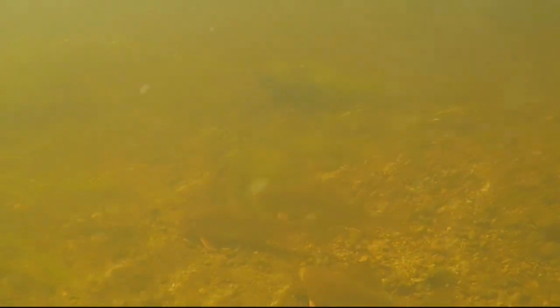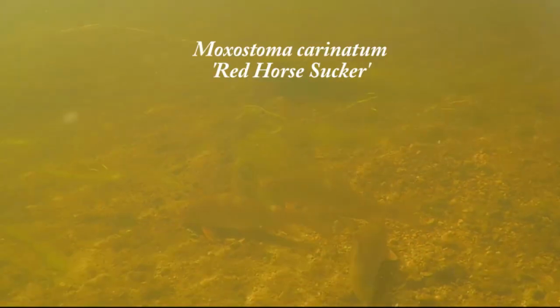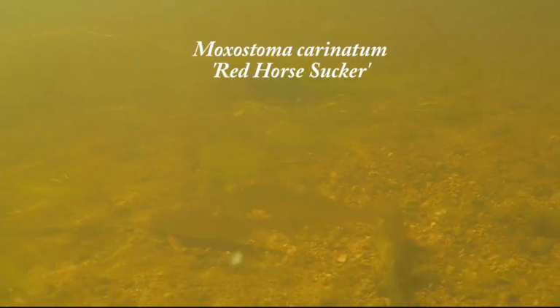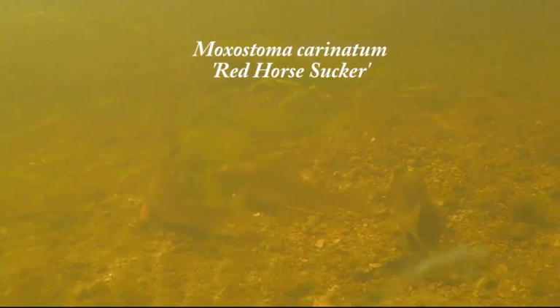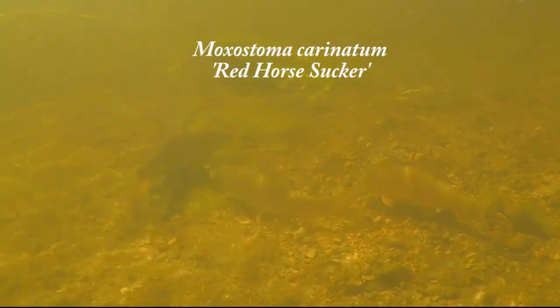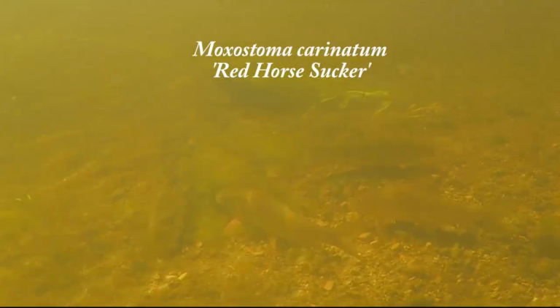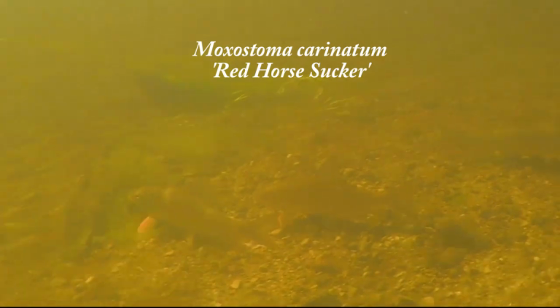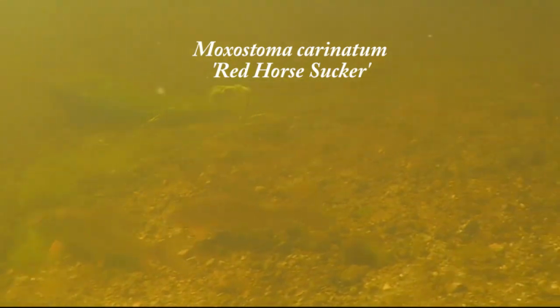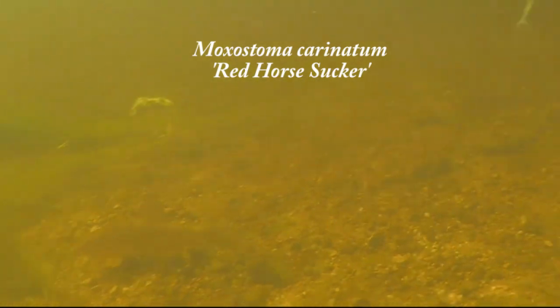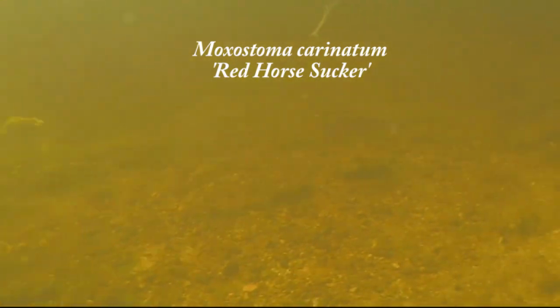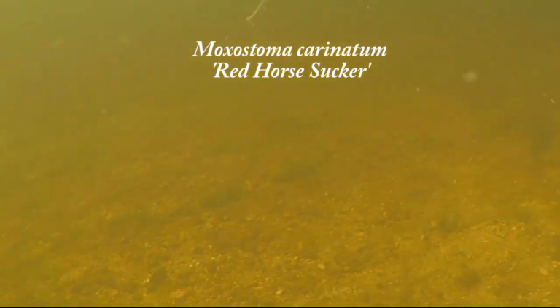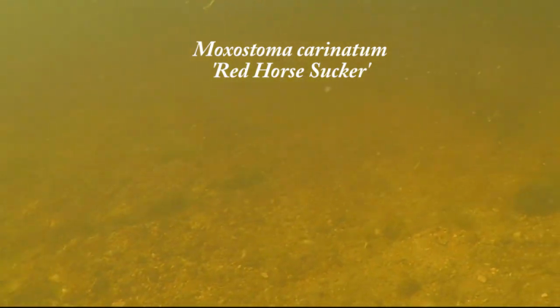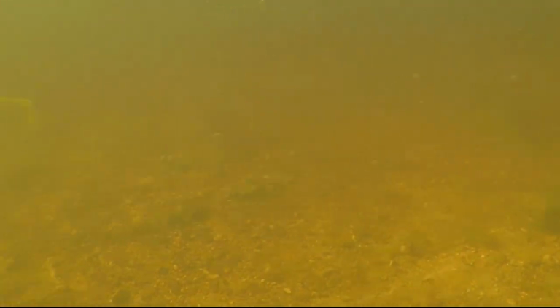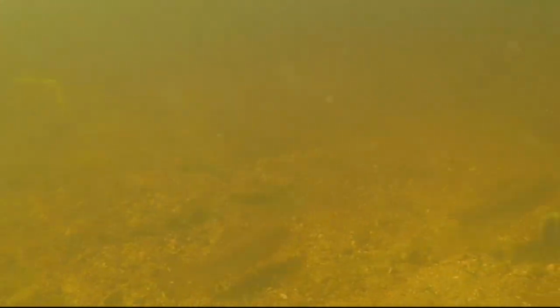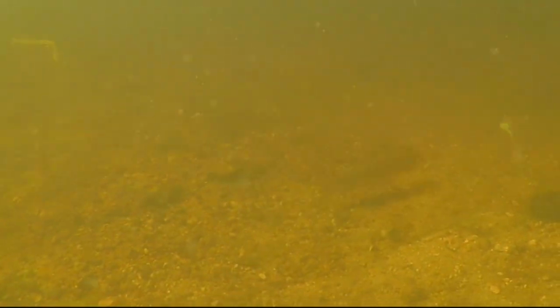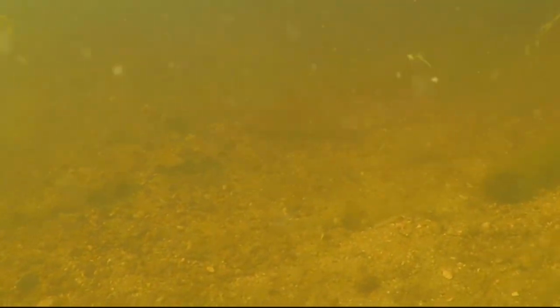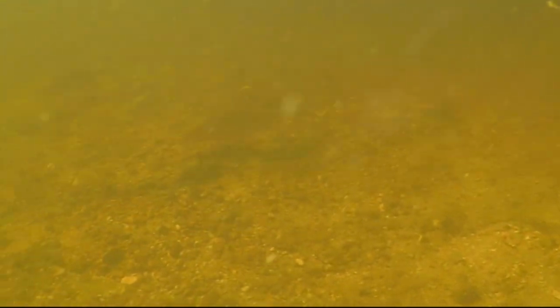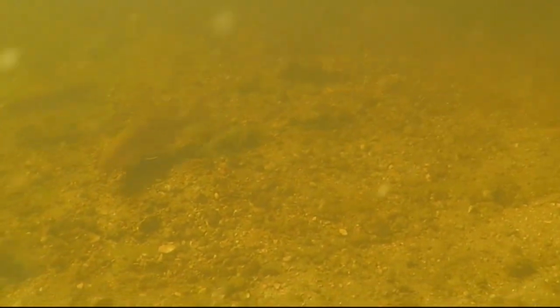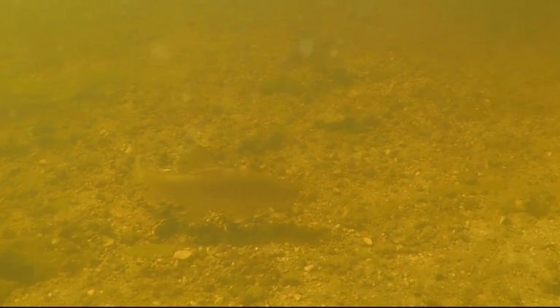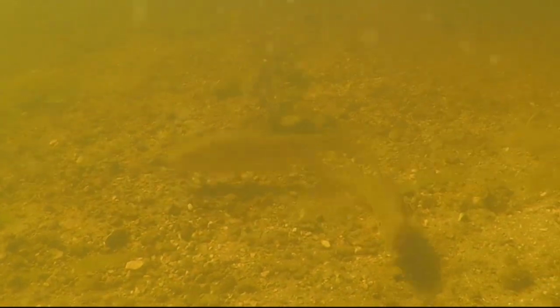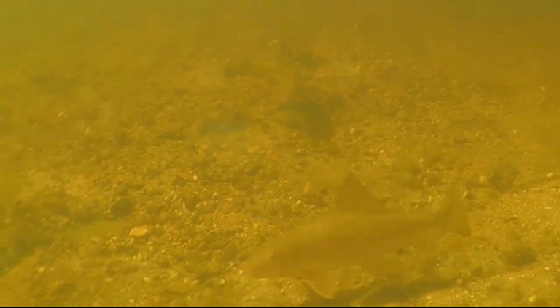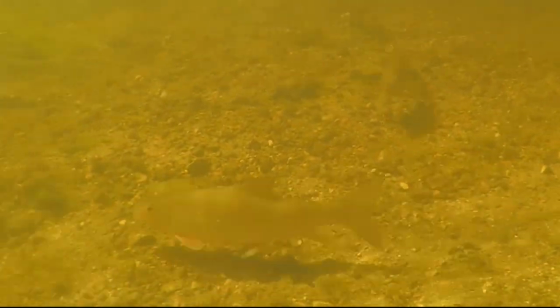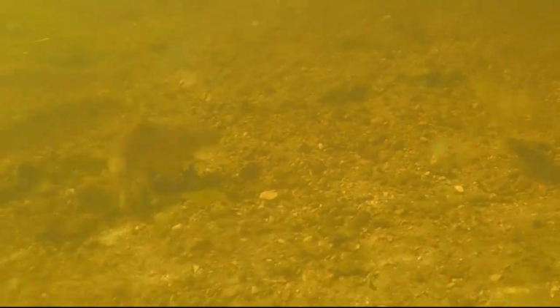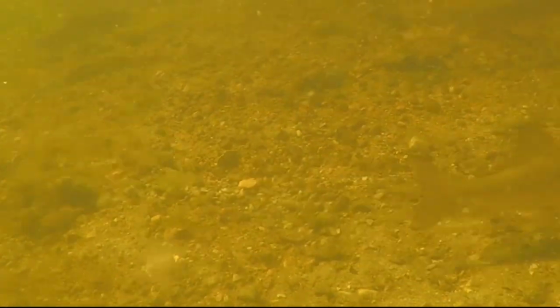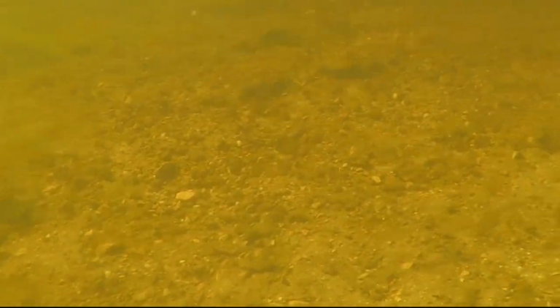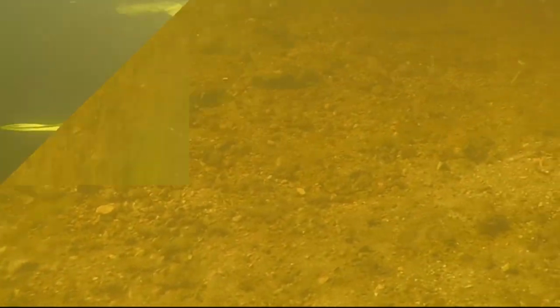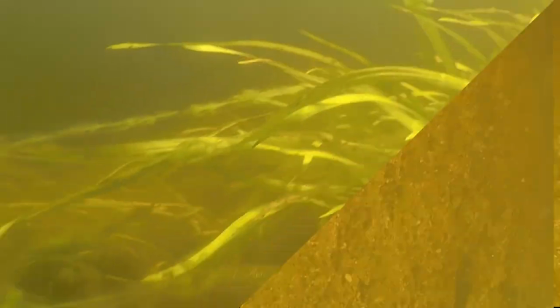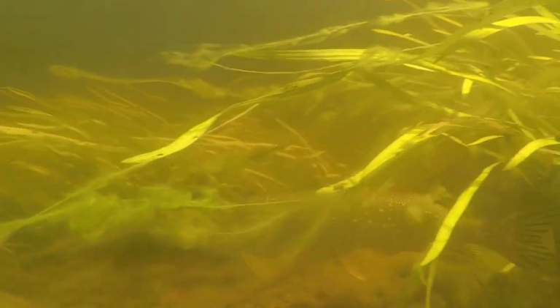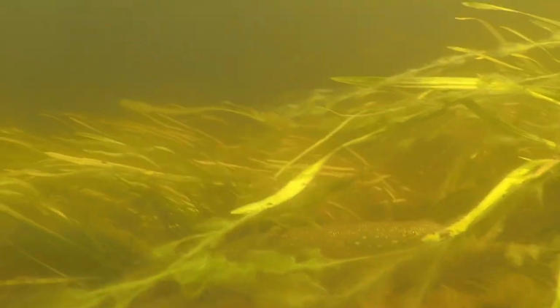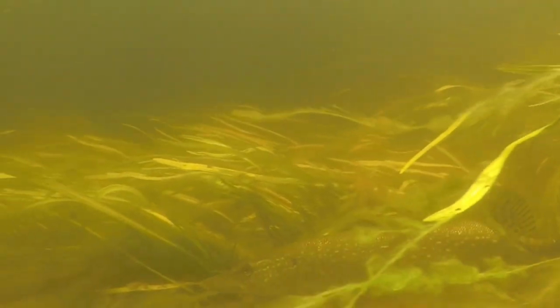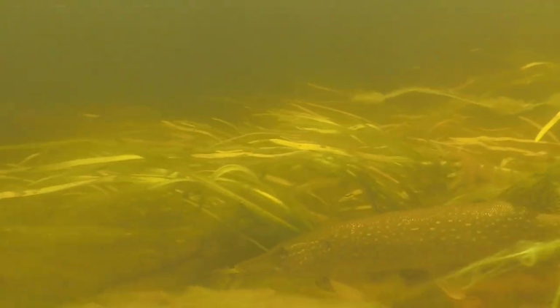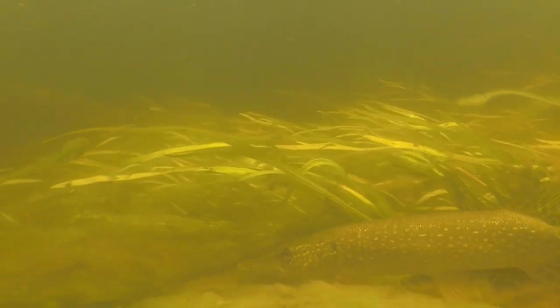This is a sign of a very, very healthy river system. This is Moxostoma carinatum, the red horse sucker, and they will only be found in good, clean water. This was truly a sight to see.